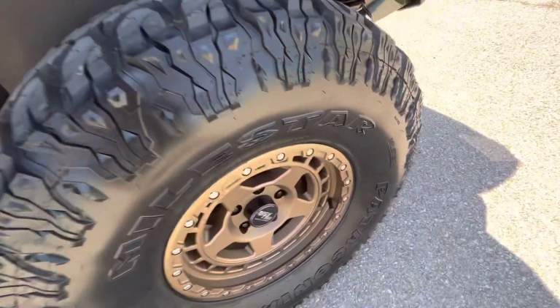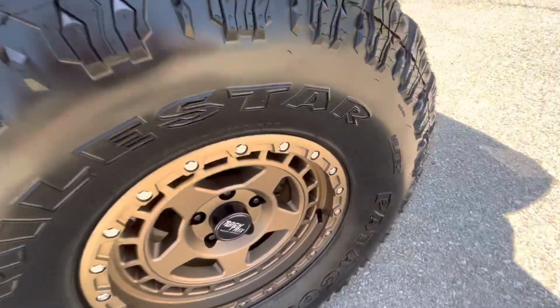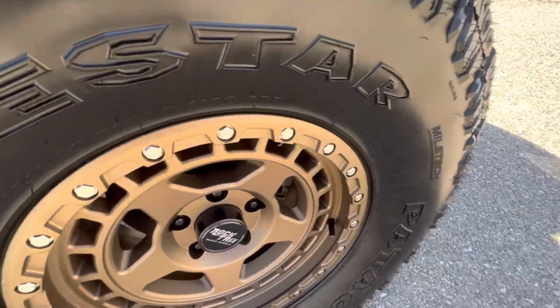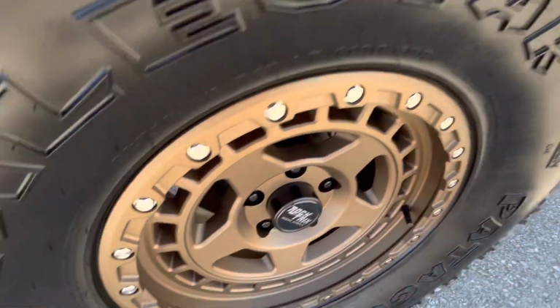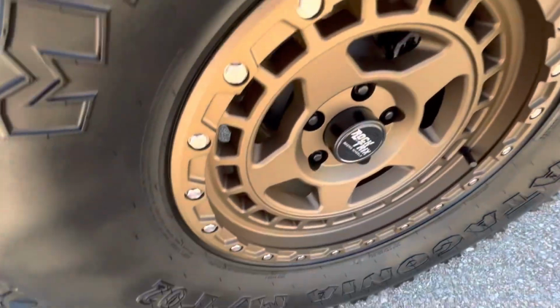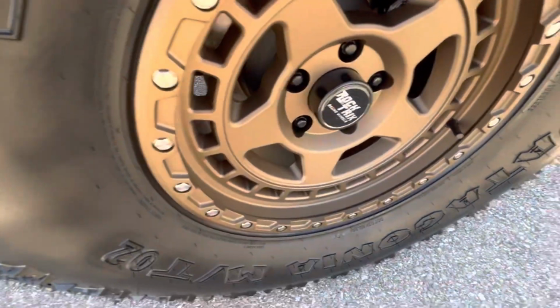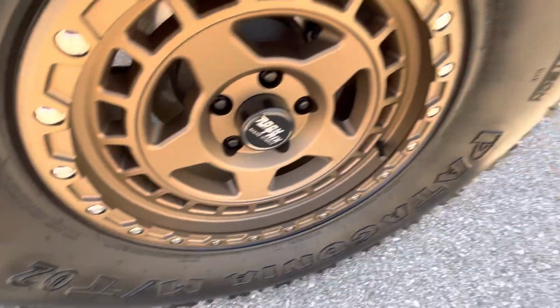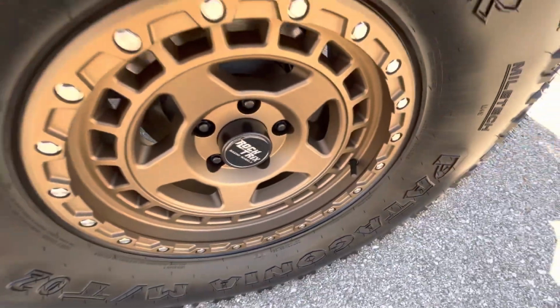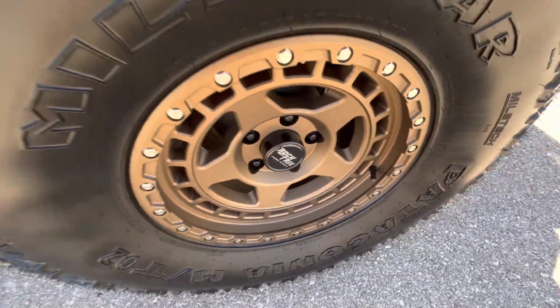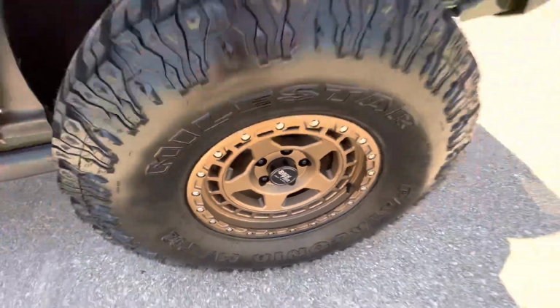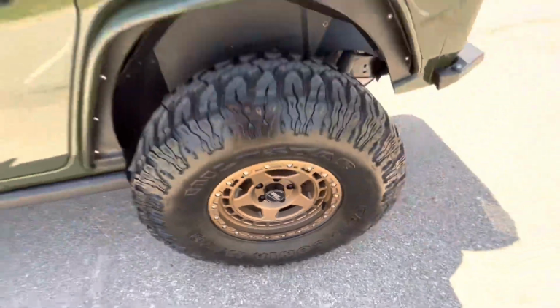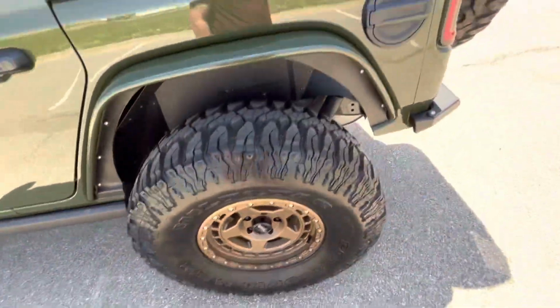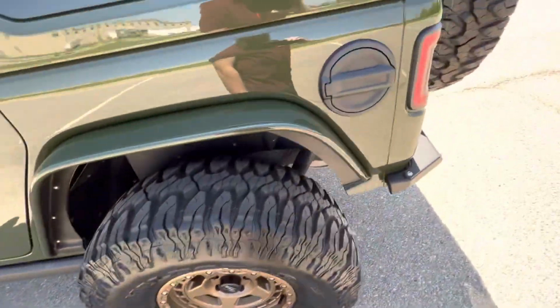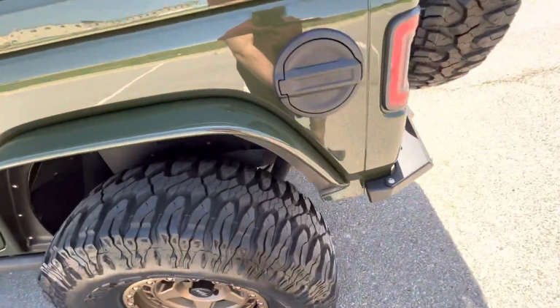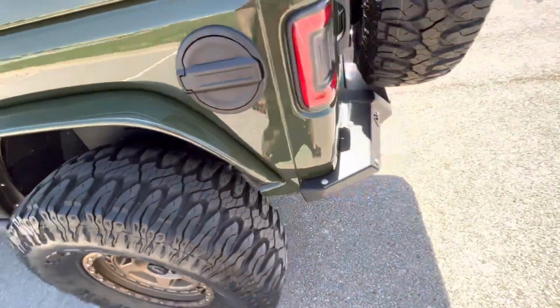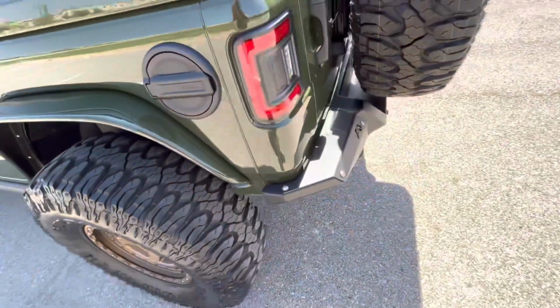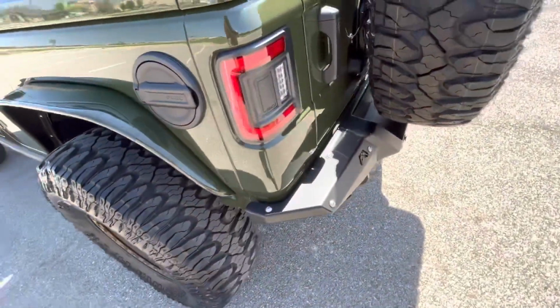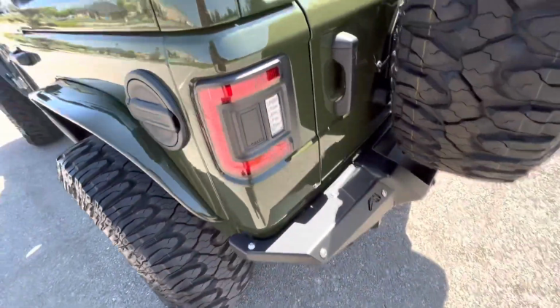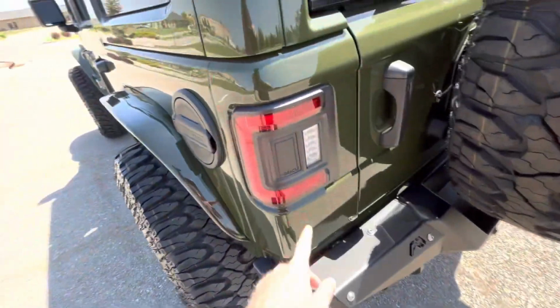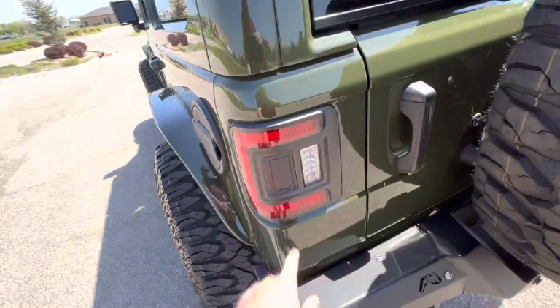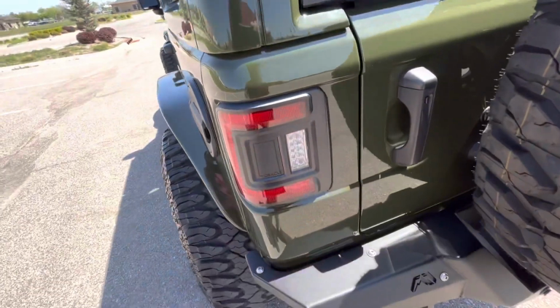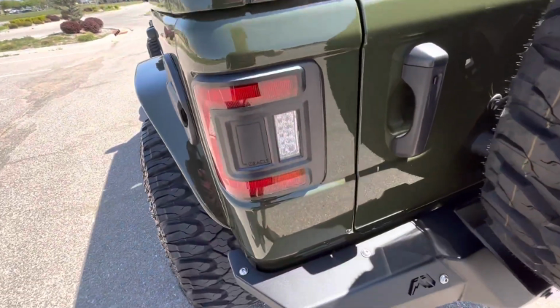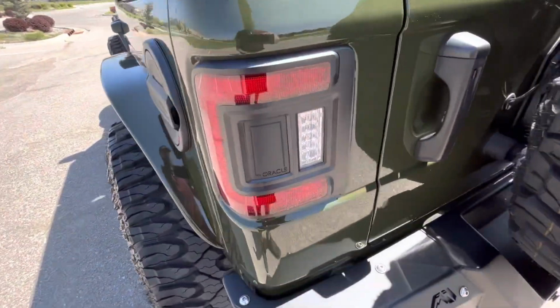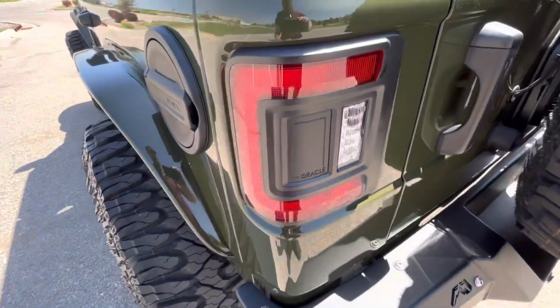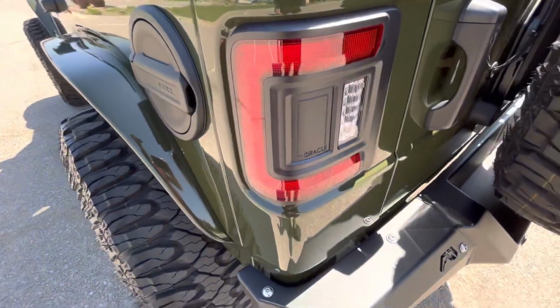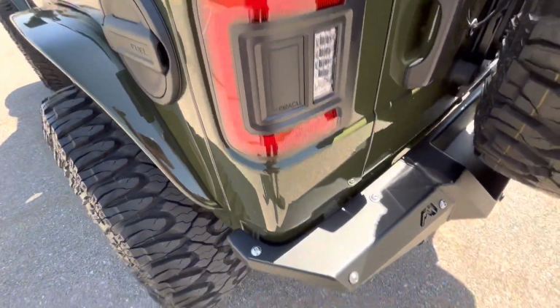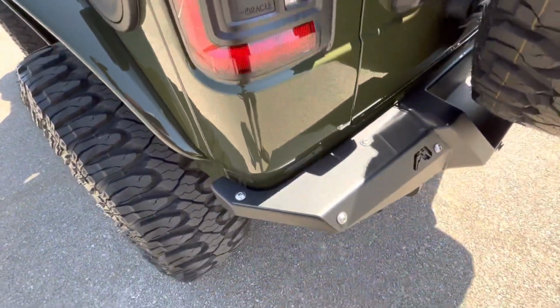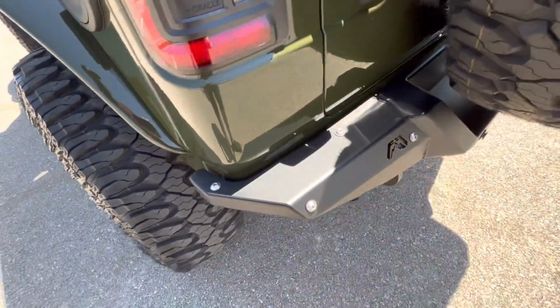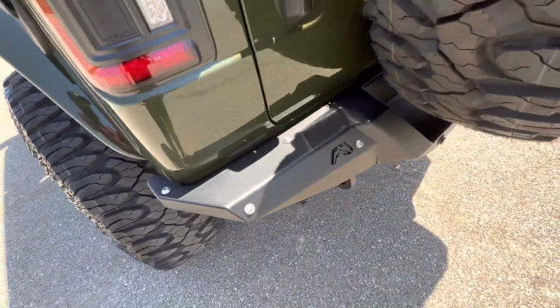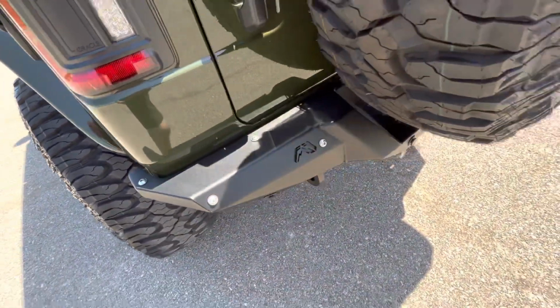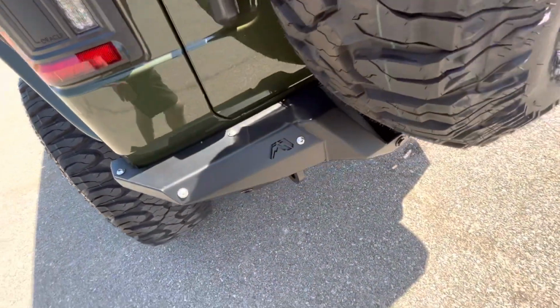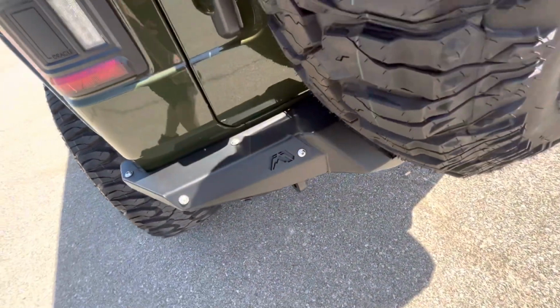Rear driver's side wheel looks great, no flaws. Moving around to the back — aftermarket Oracle LED taillights, very nice. Aftermarket kickback bumper.